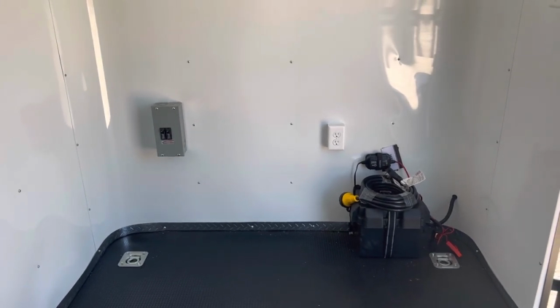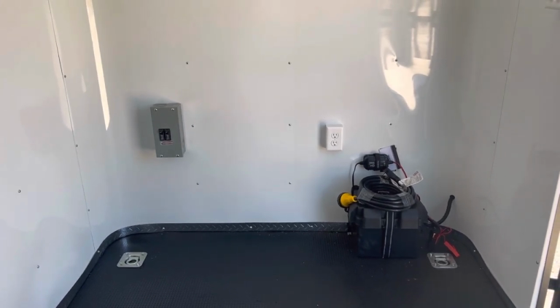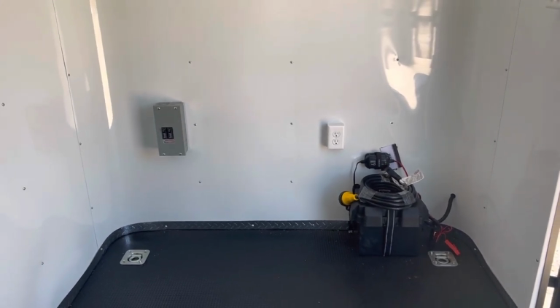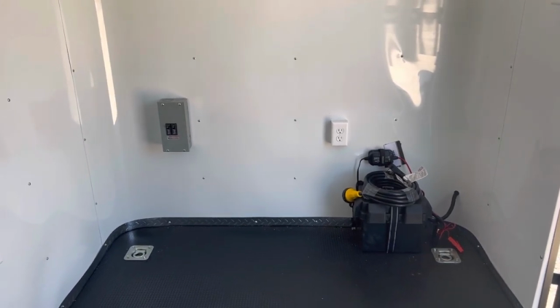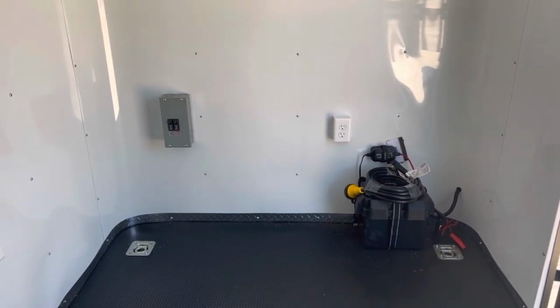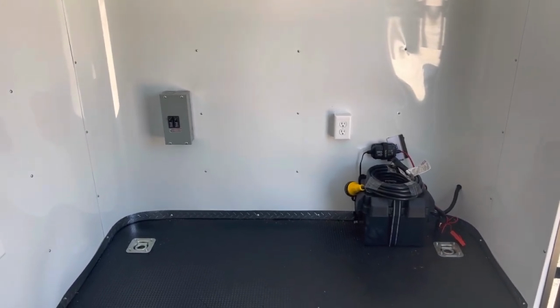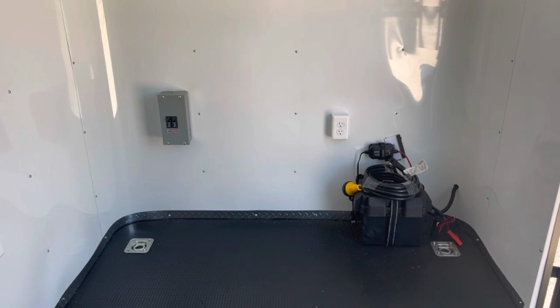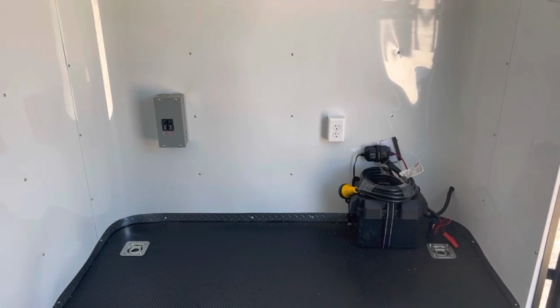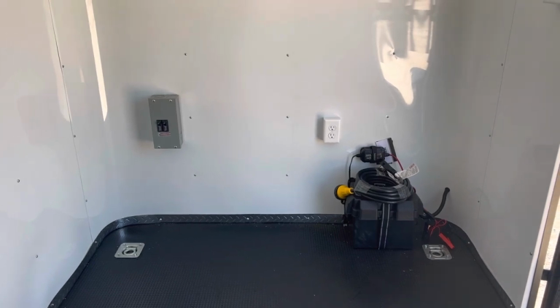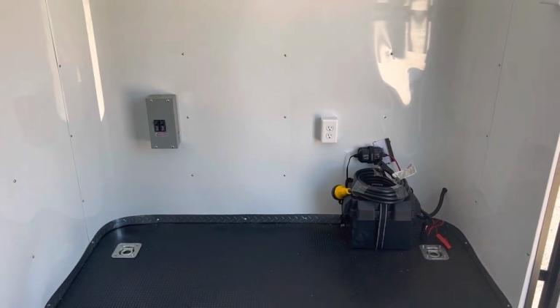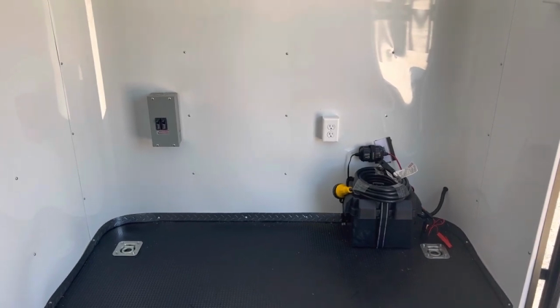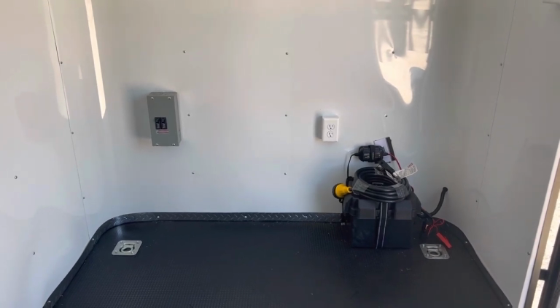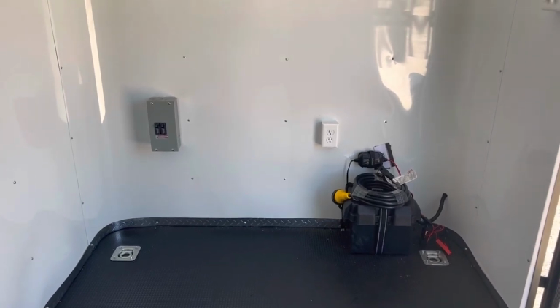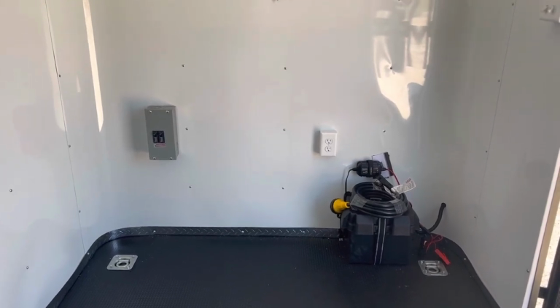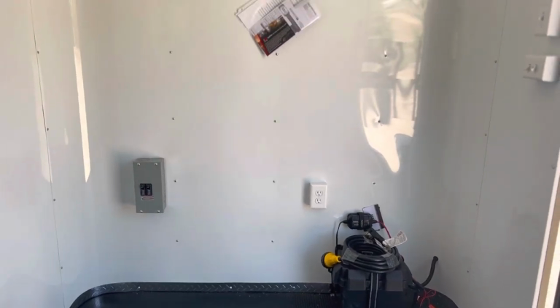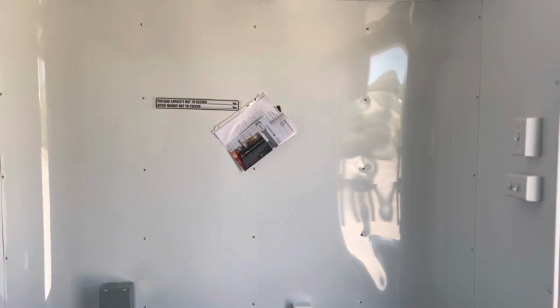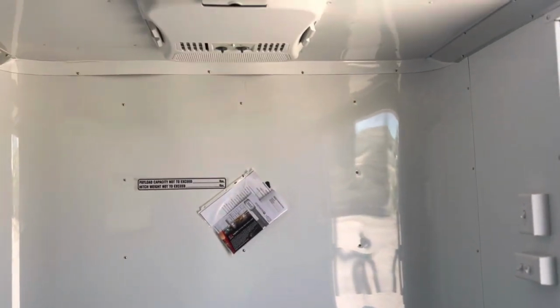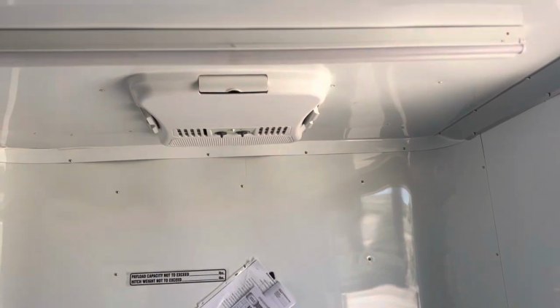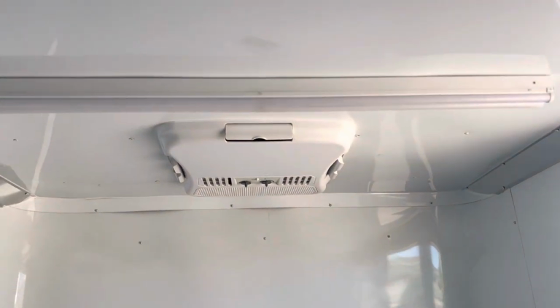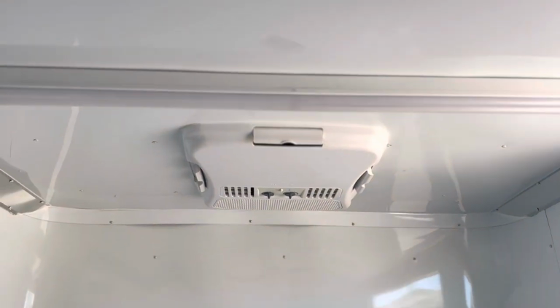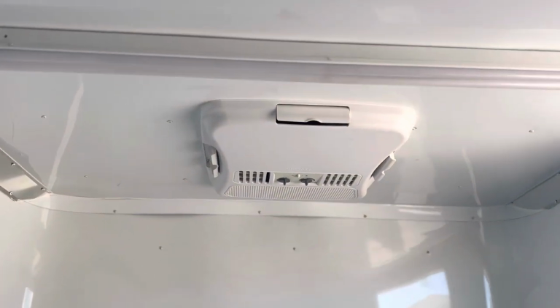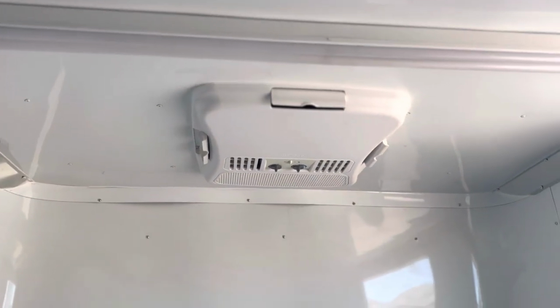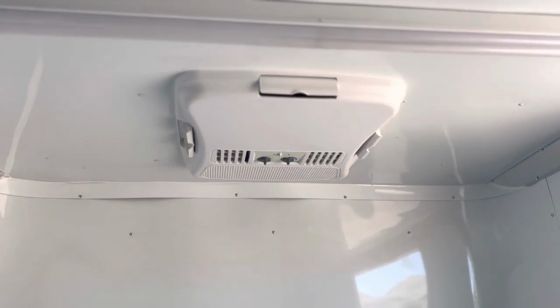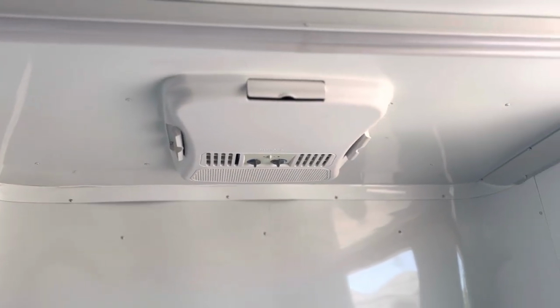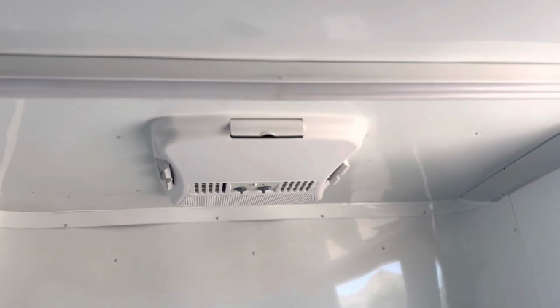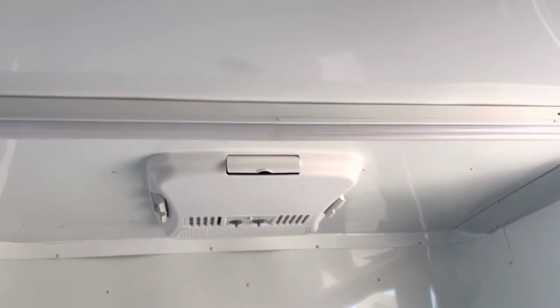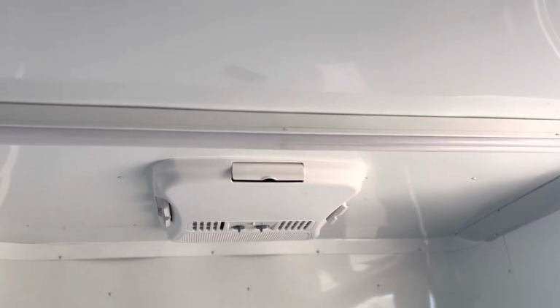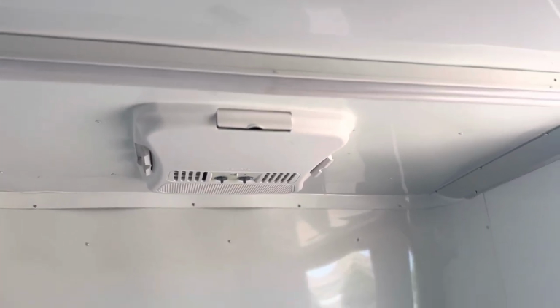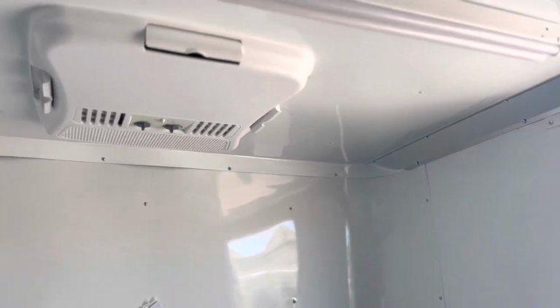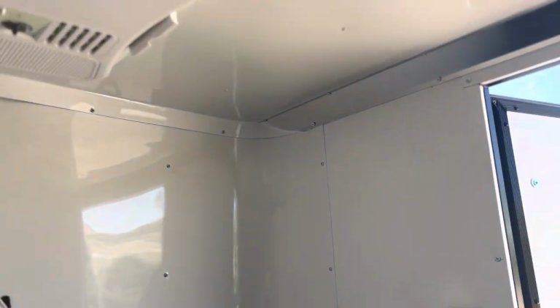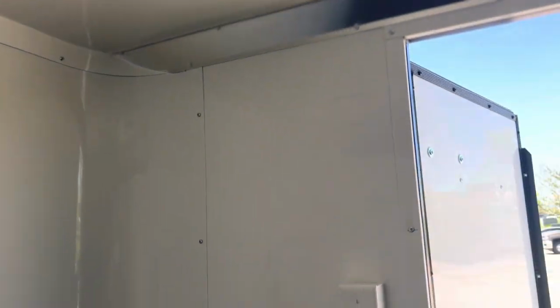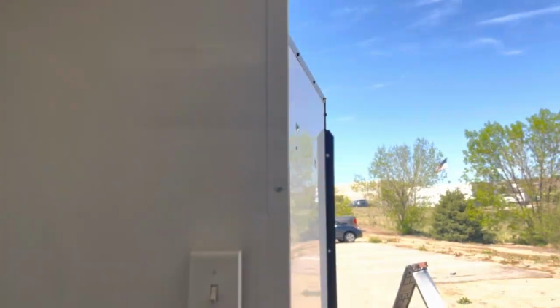When you guys plug into your generator, it's going to bring power into the trailer and allow you to run your AC unit with a heat strip, so you do have some climate control. It's also going to run your four-foot LED lights.